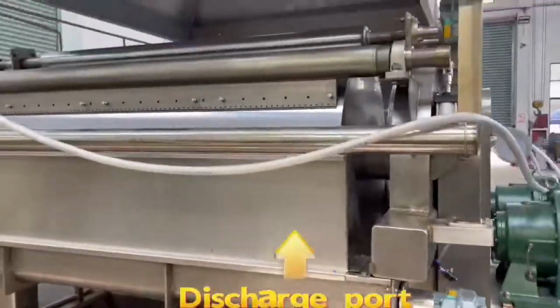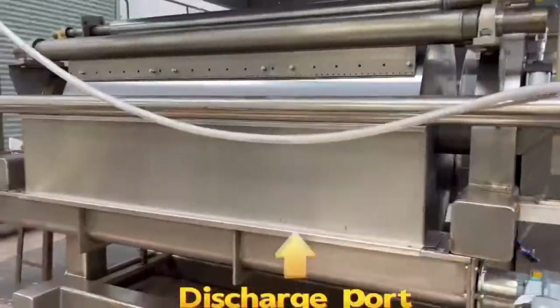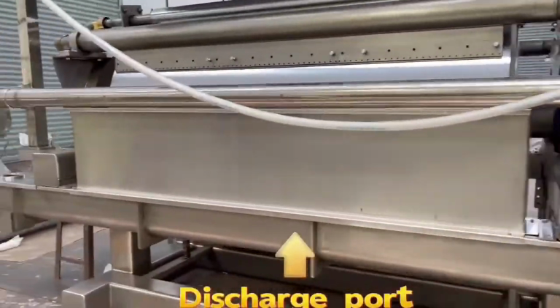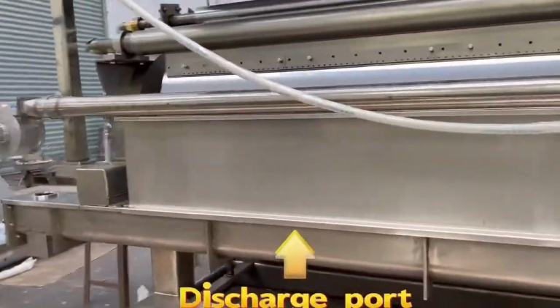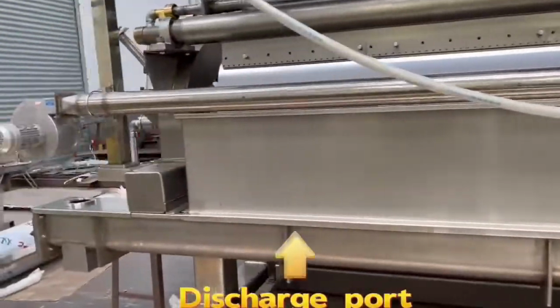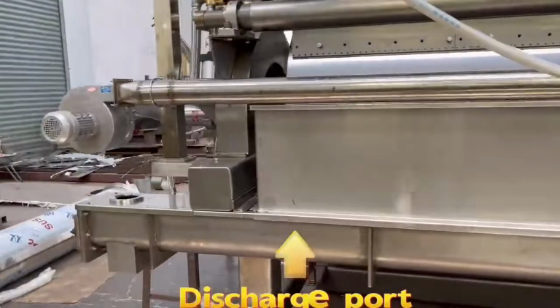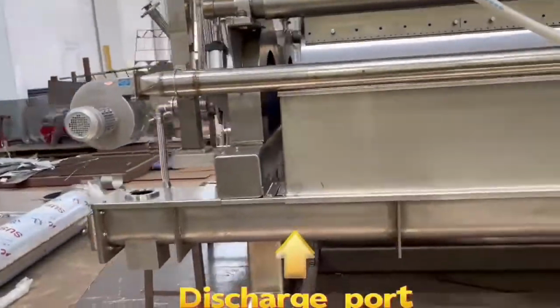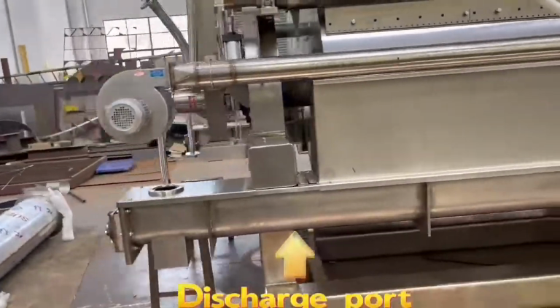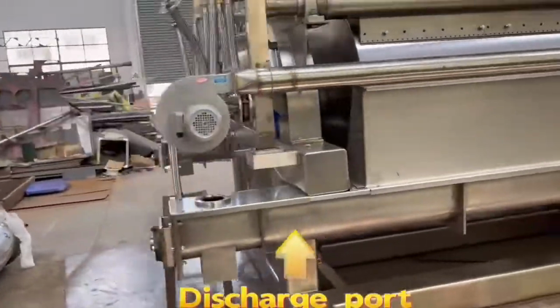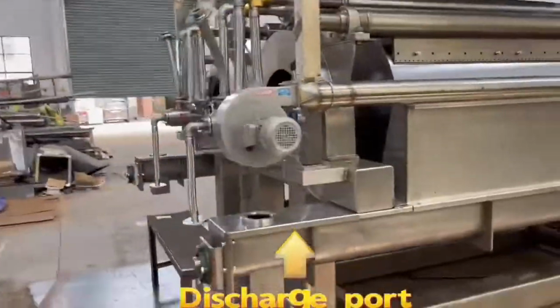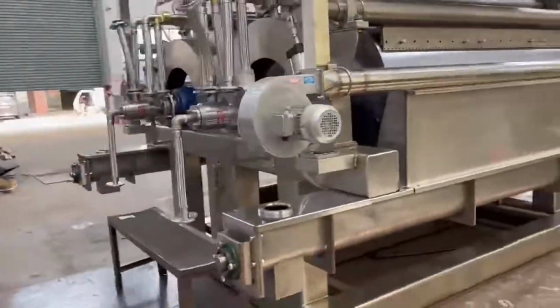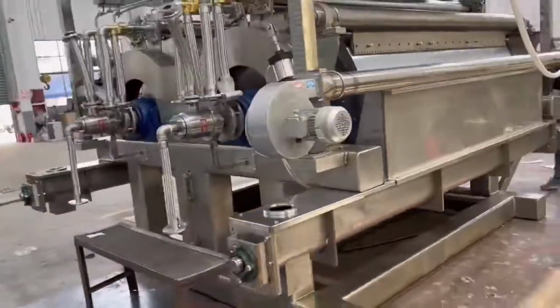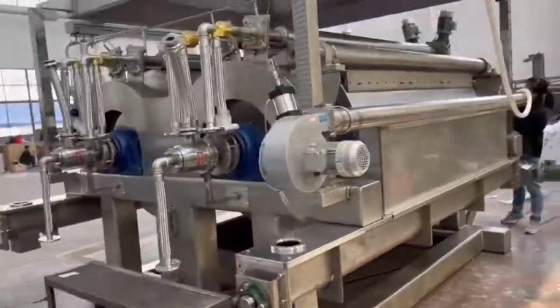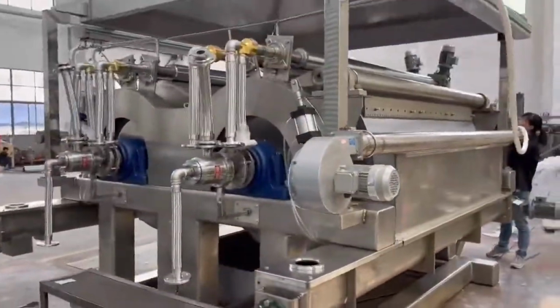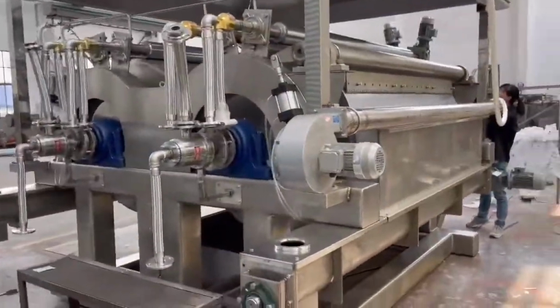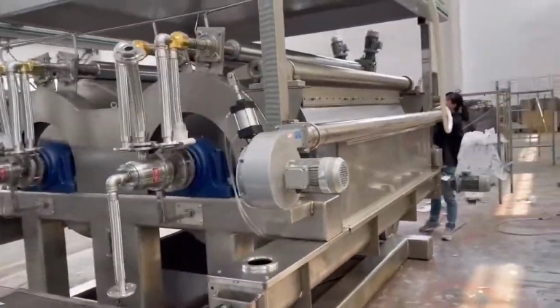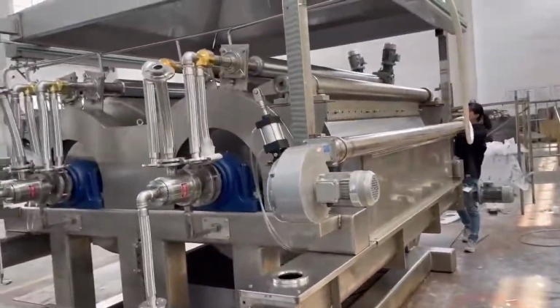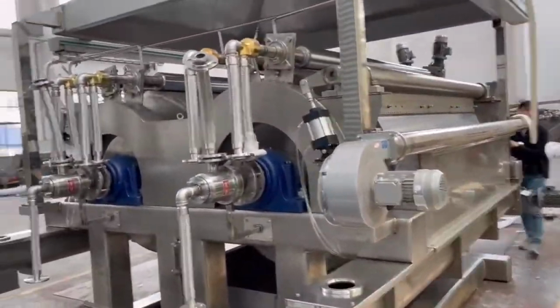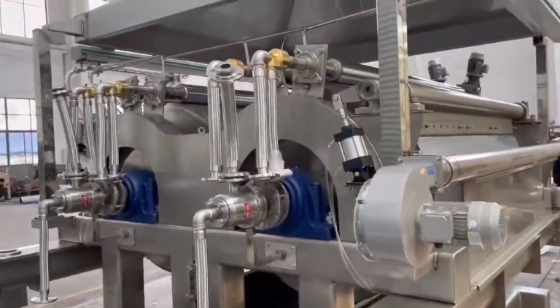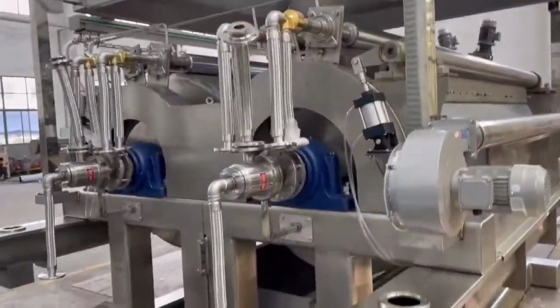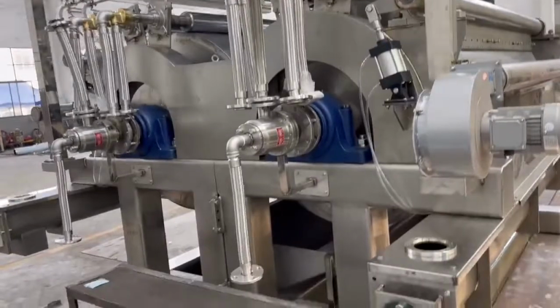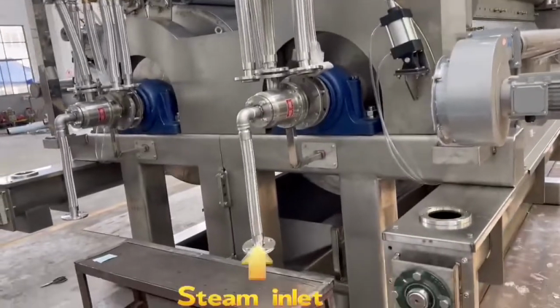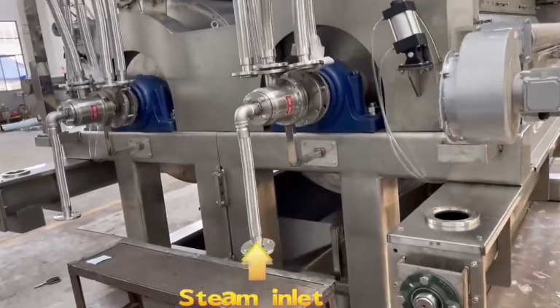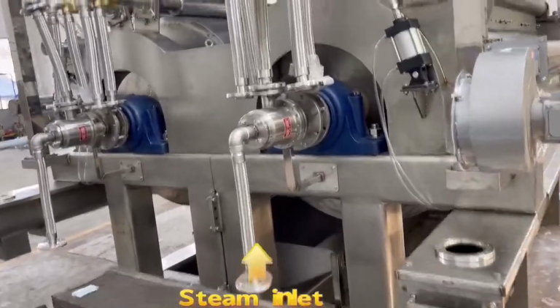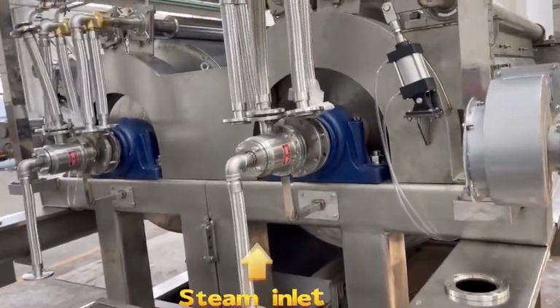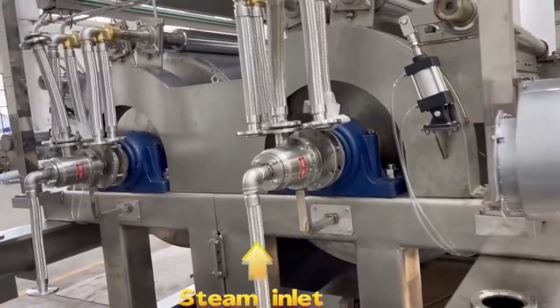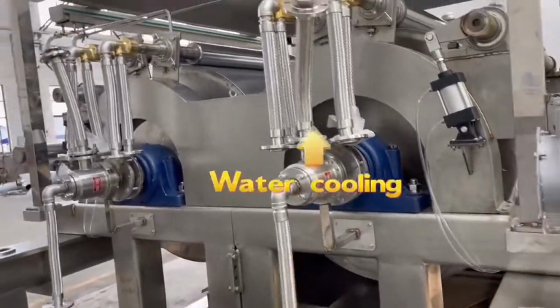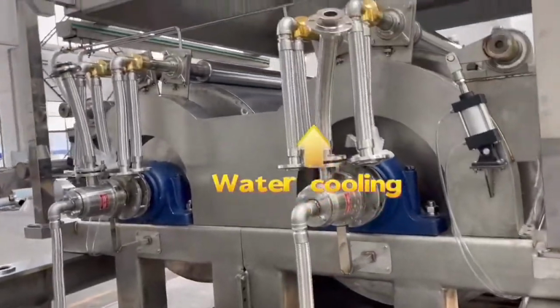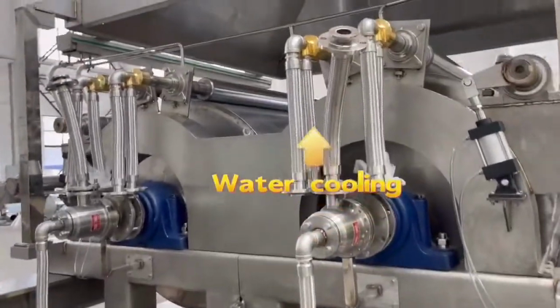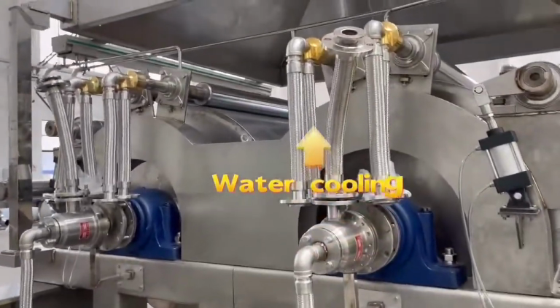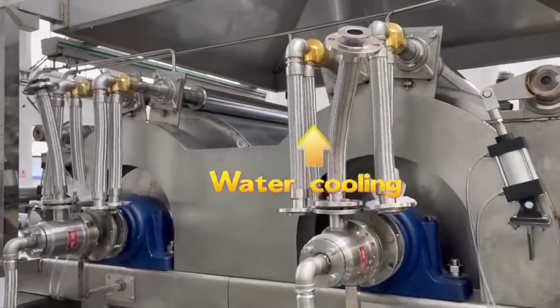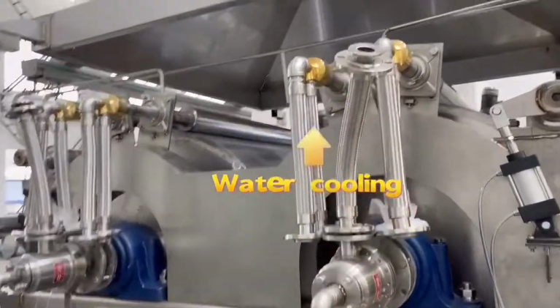This drum dryer with high heat efficiency, large operation, wide application, short drying period, and fast drying rate.